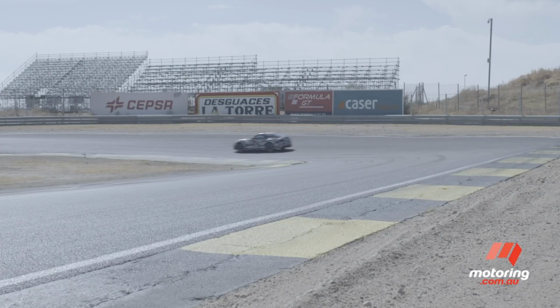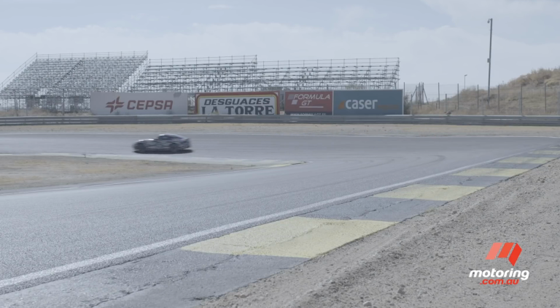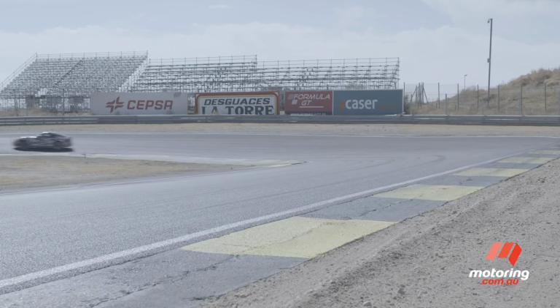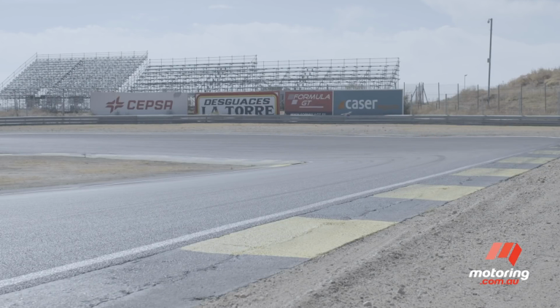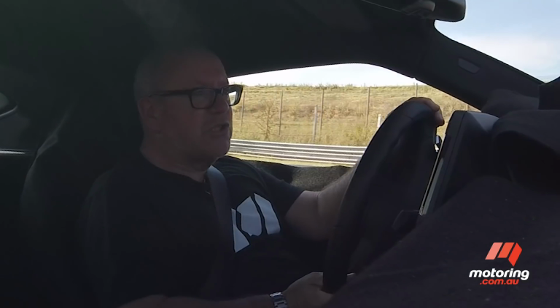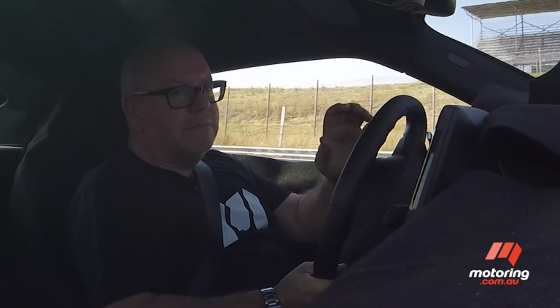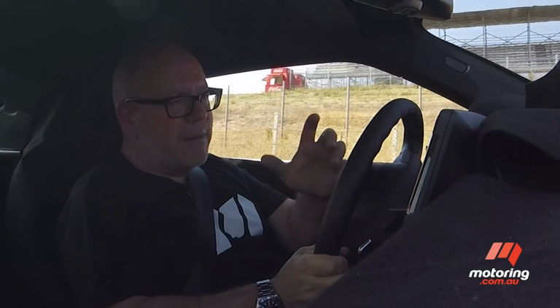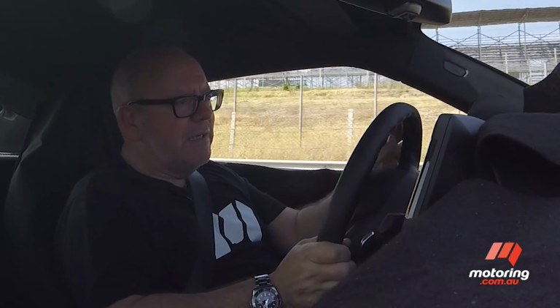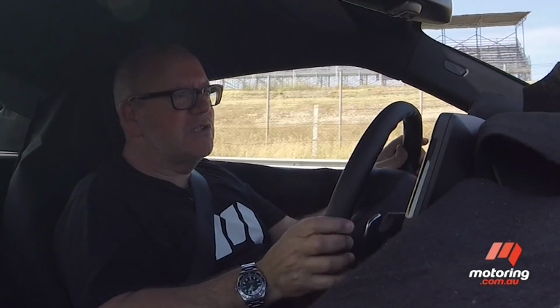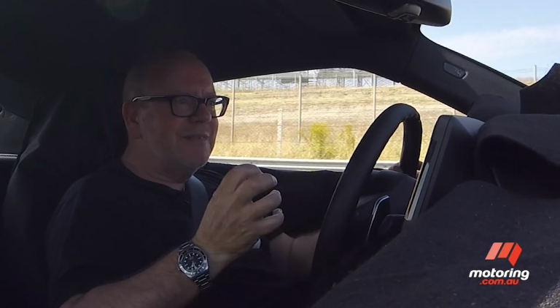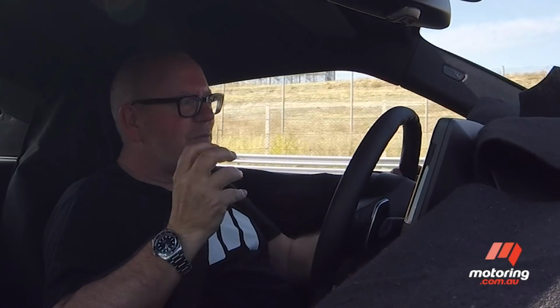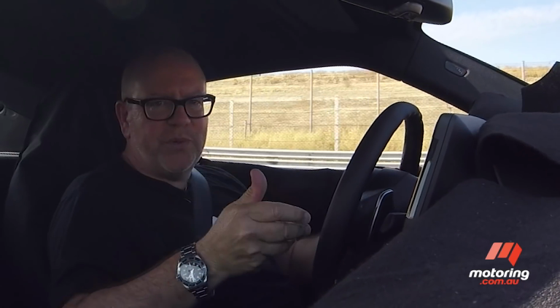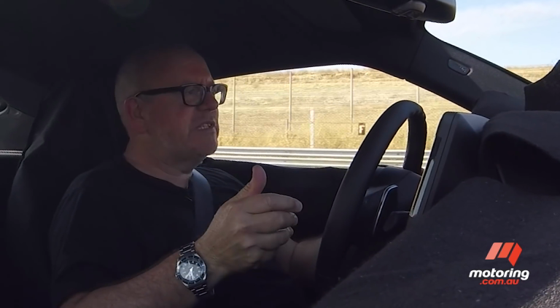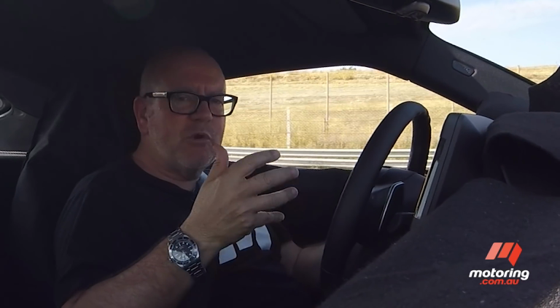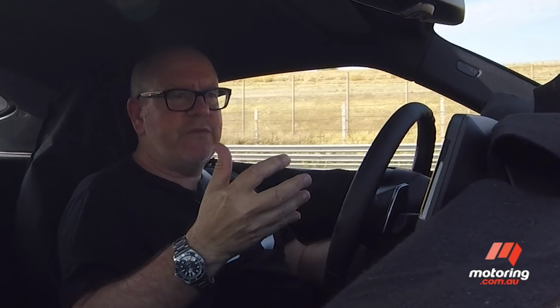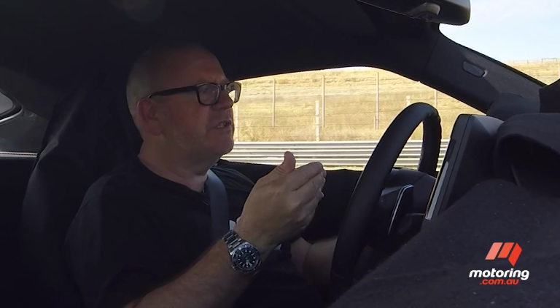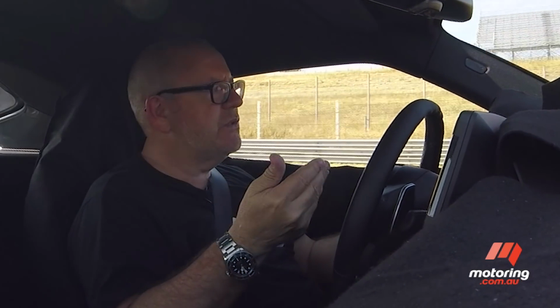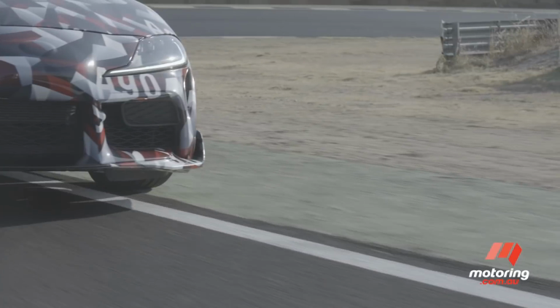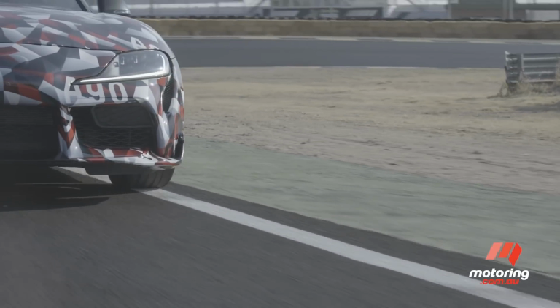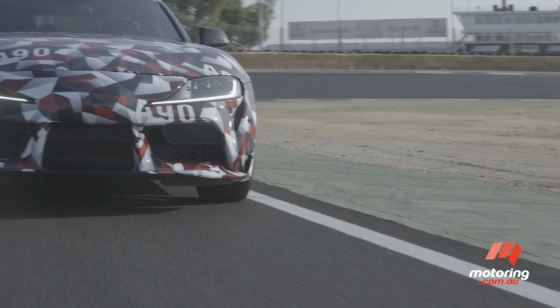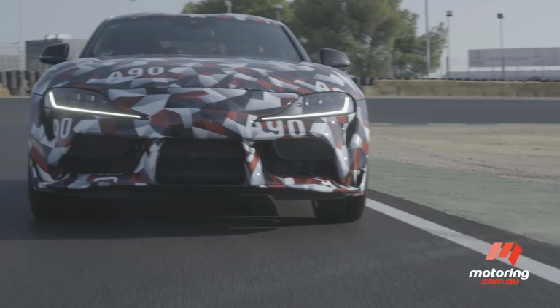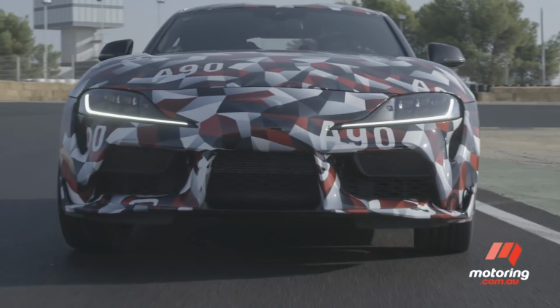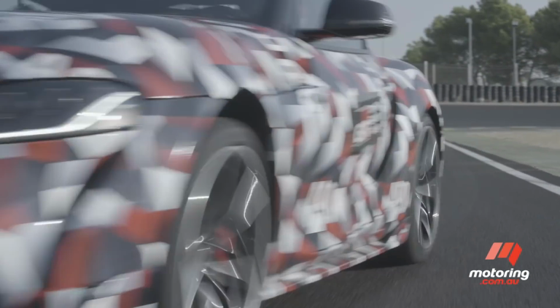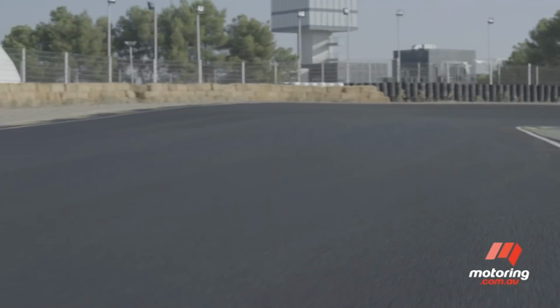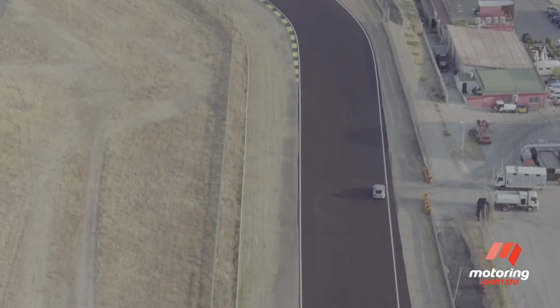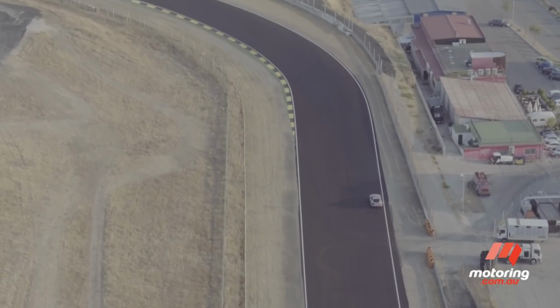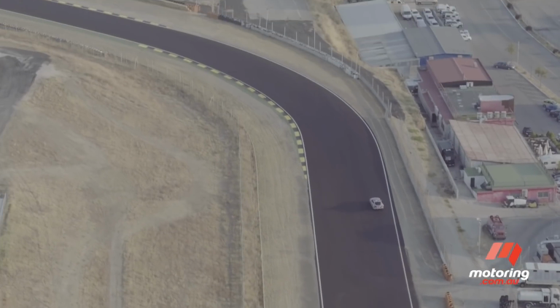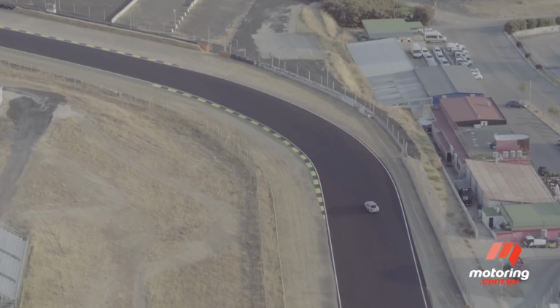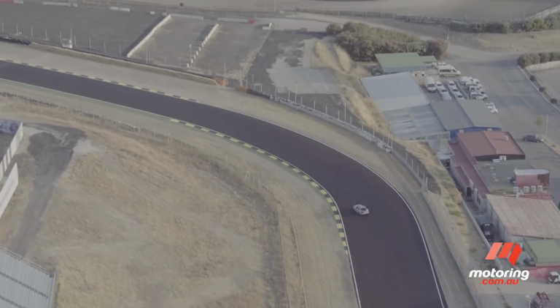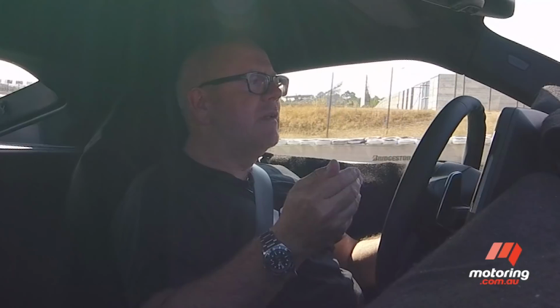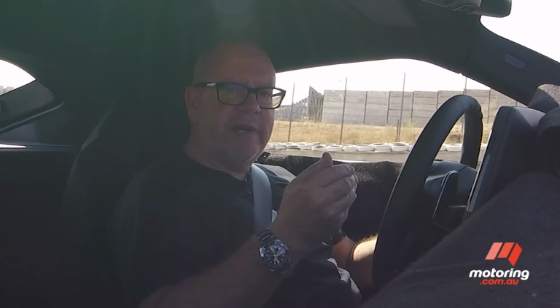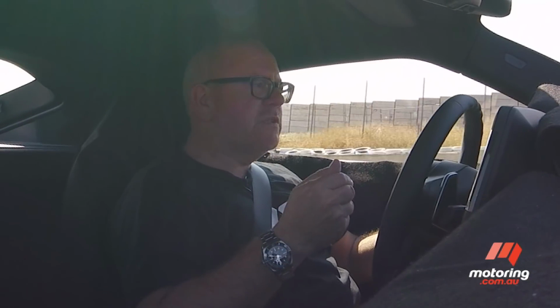It's a very capable car. It's not an M car, and it's not a full-on performance car — there will be later versions that do that. What this car is, is a very approachable, very quick, capable, everyday sports car.